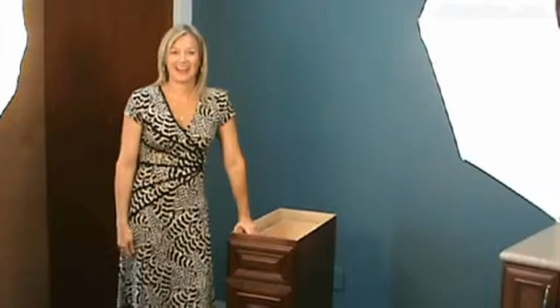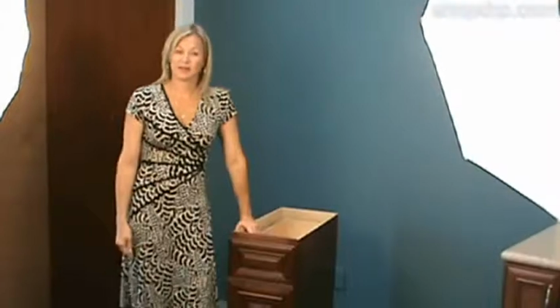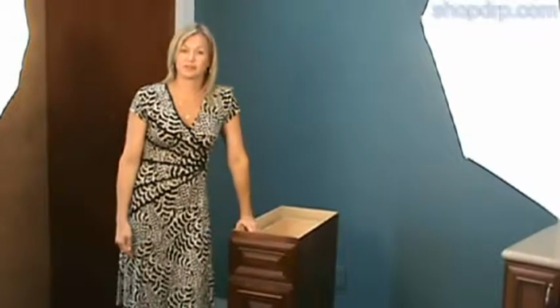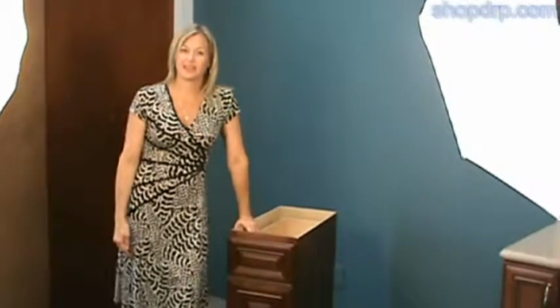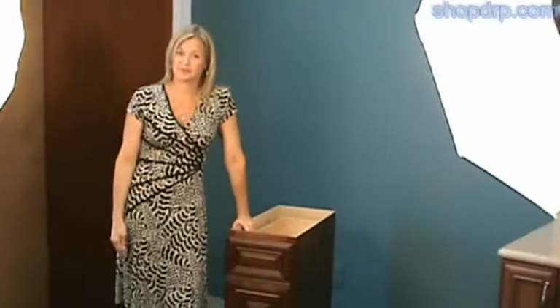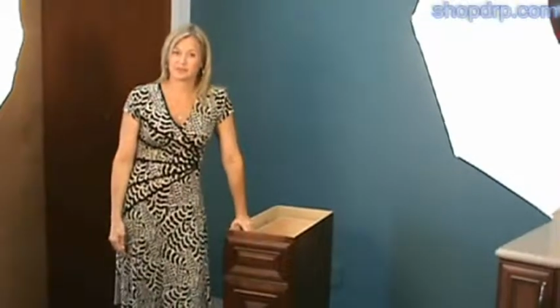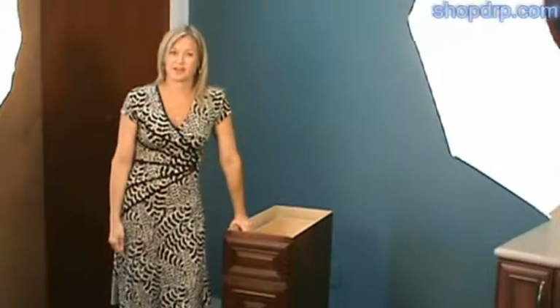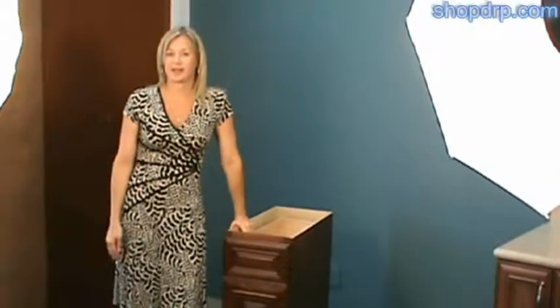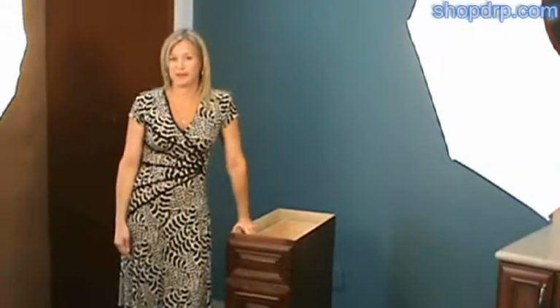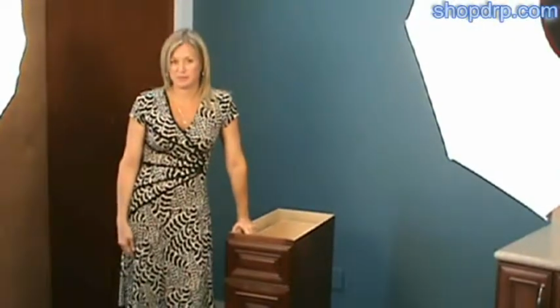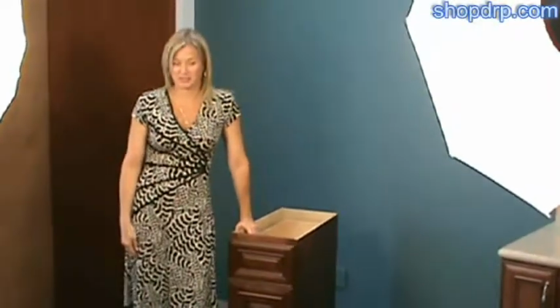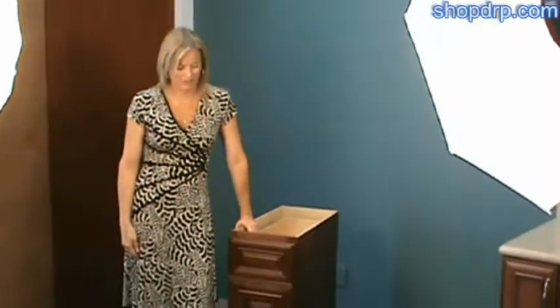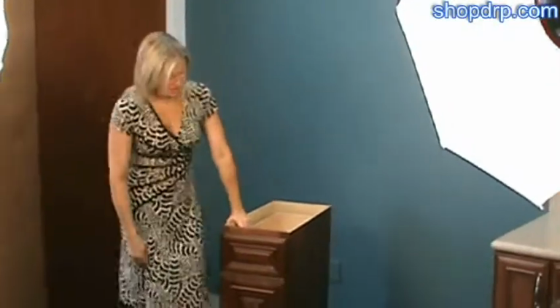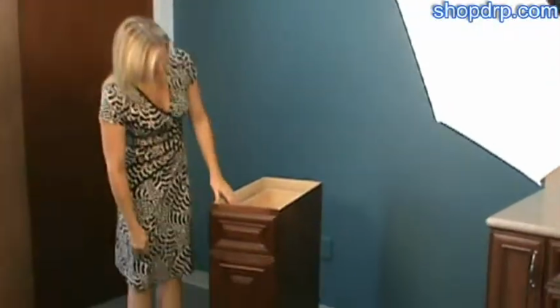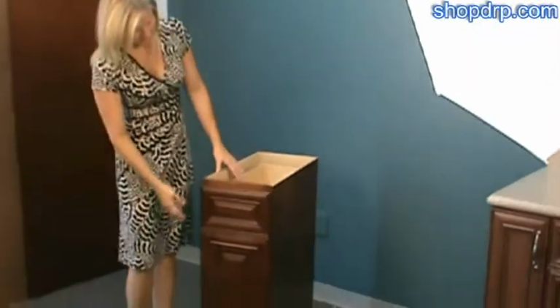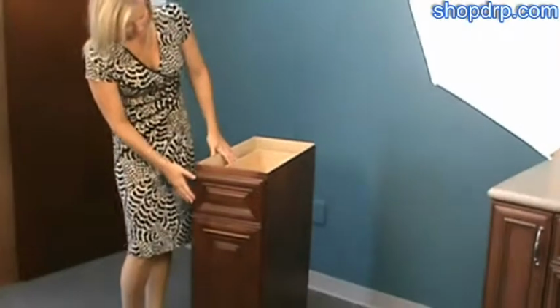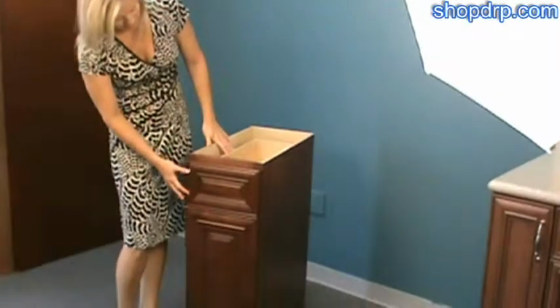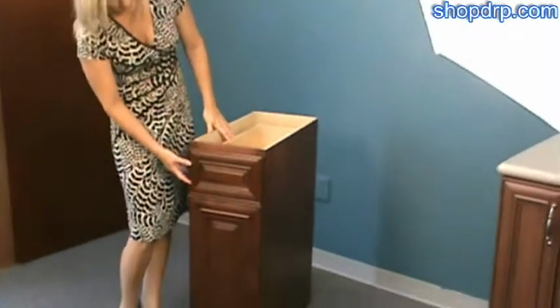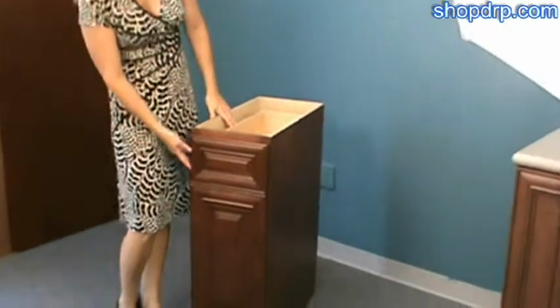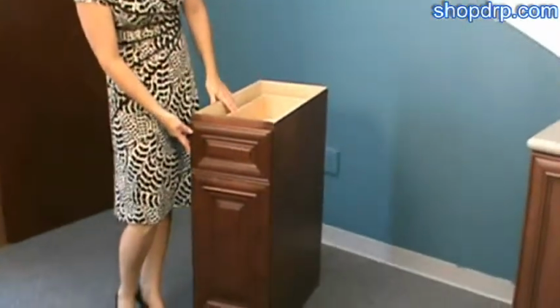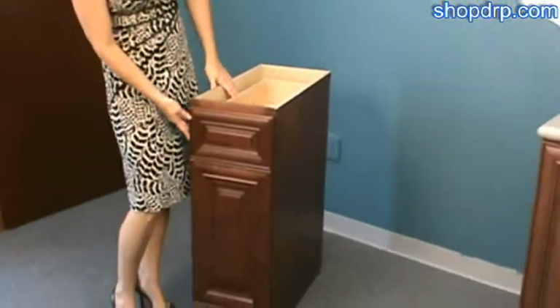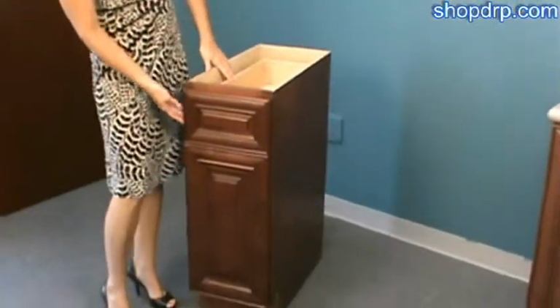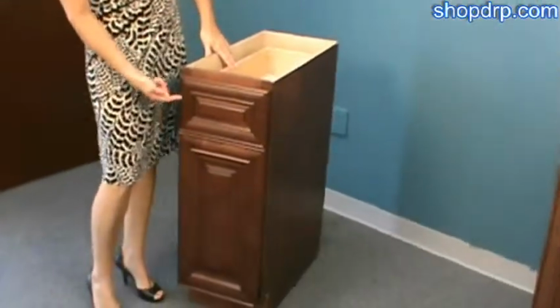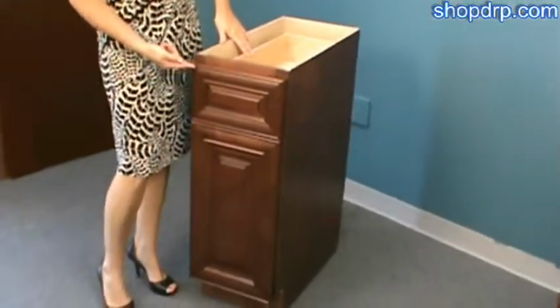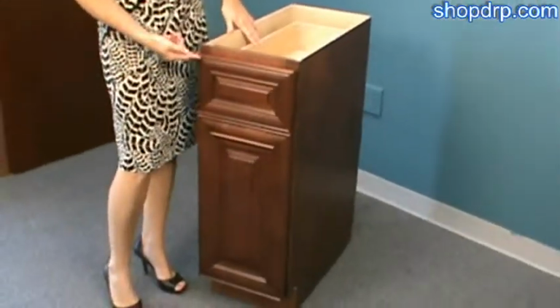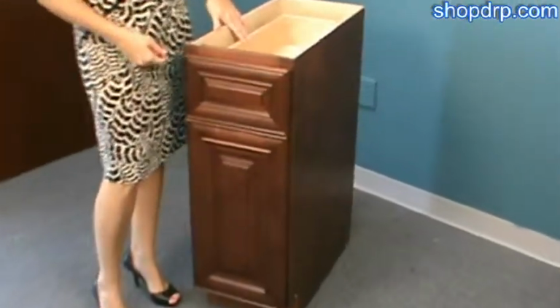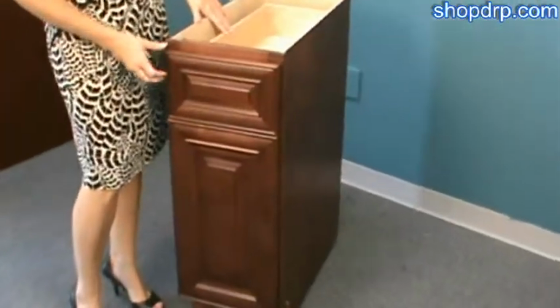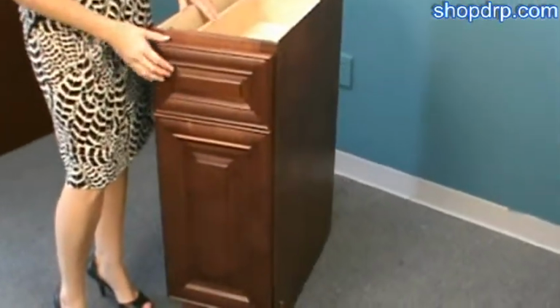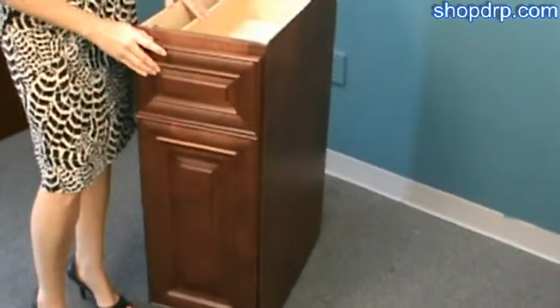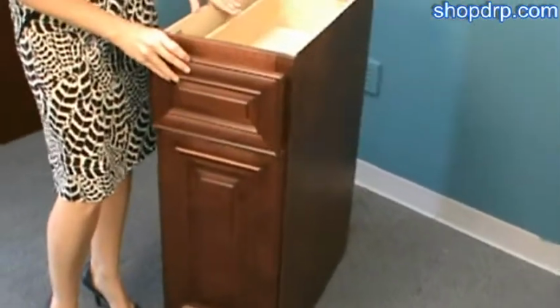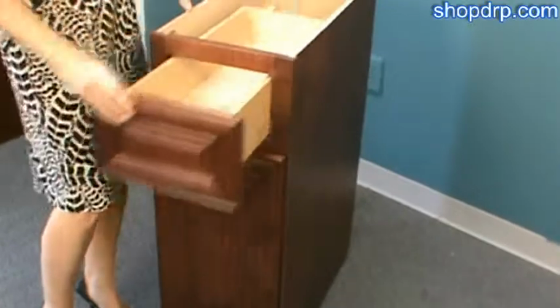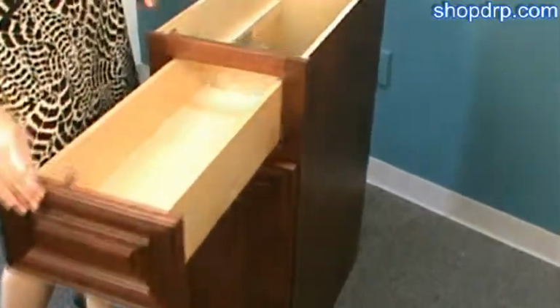Hi, I'm Julie and I am demonstrating the Mahogany Maple door style. We have a solid raised panel door drawer and mitered joinery on the actual doors themselves.